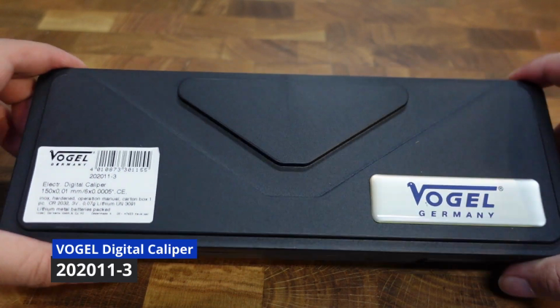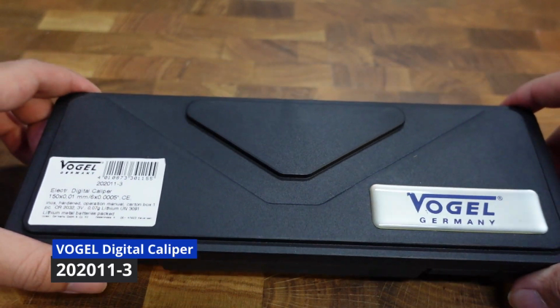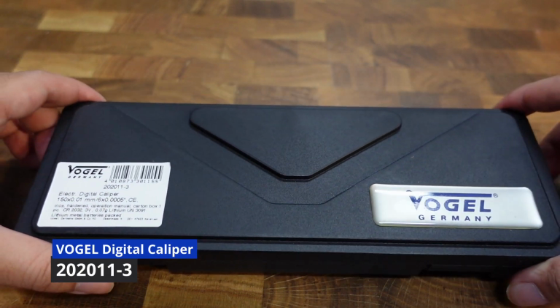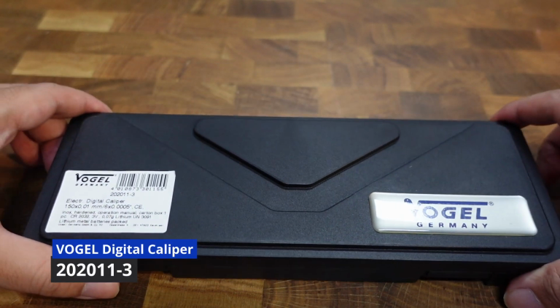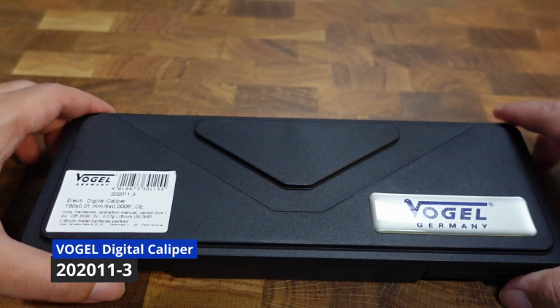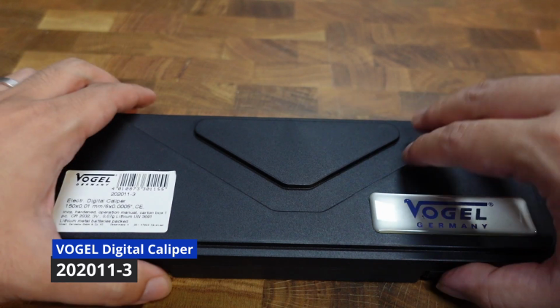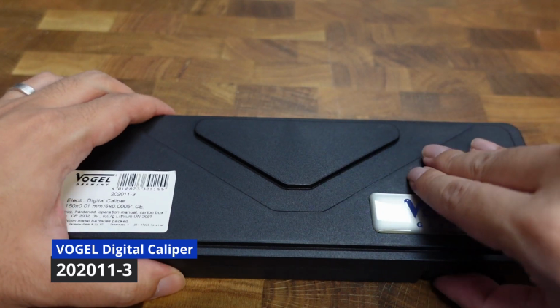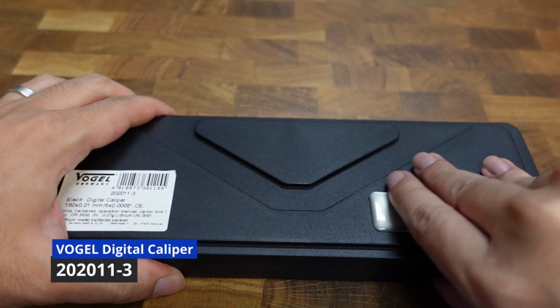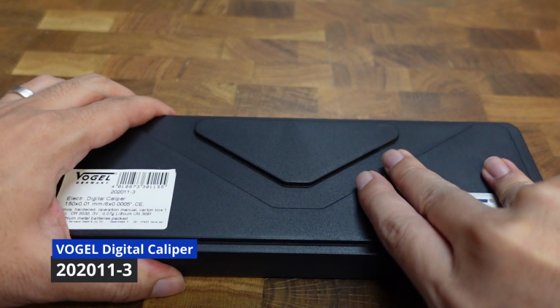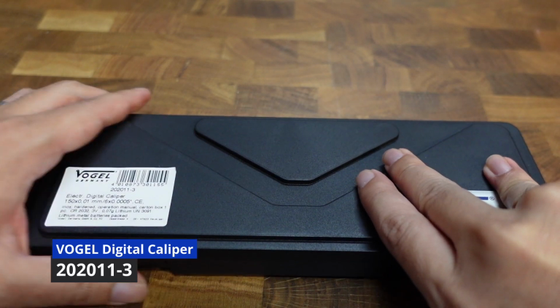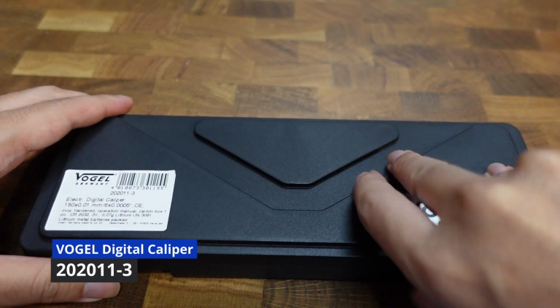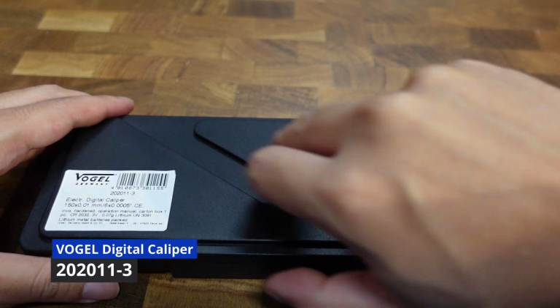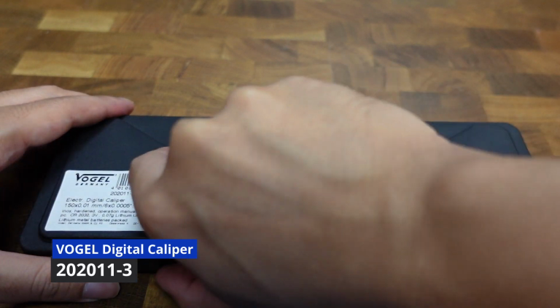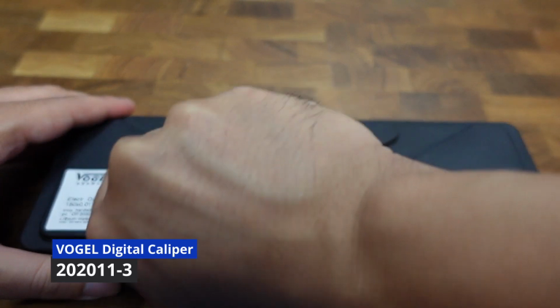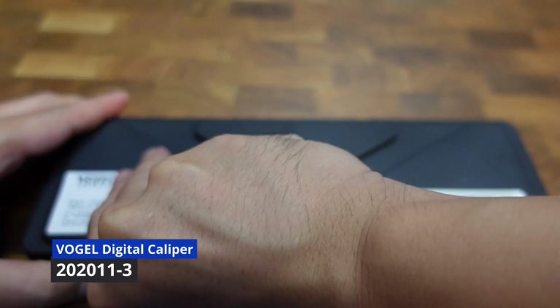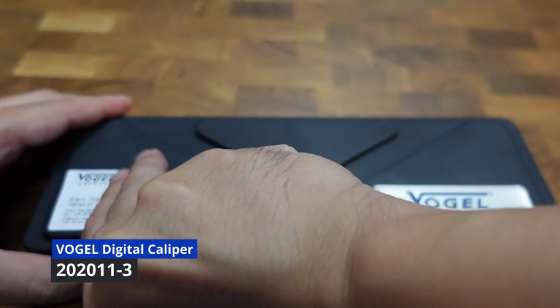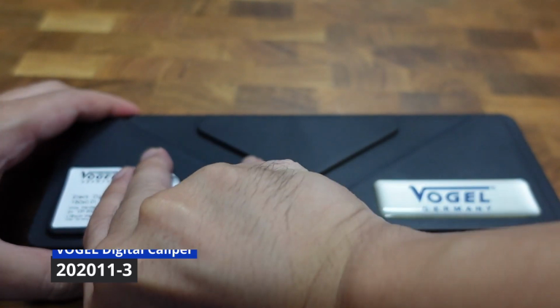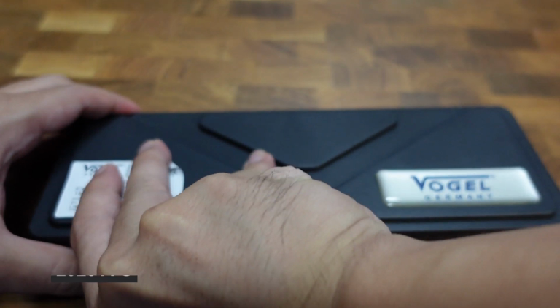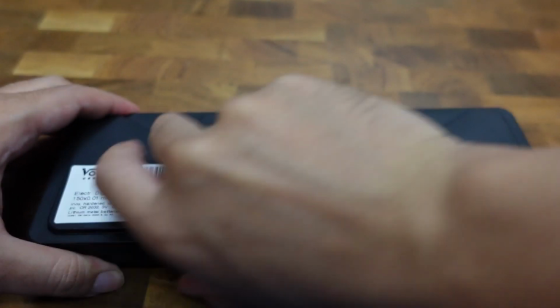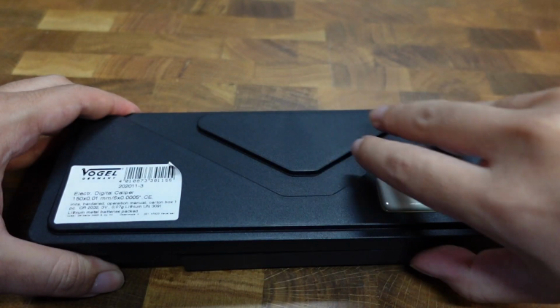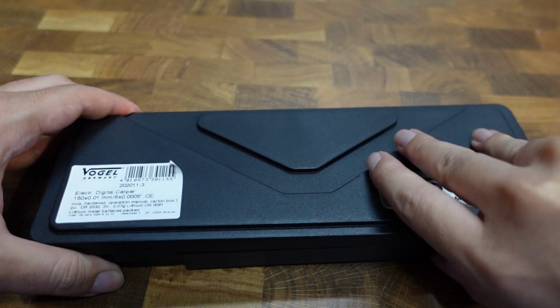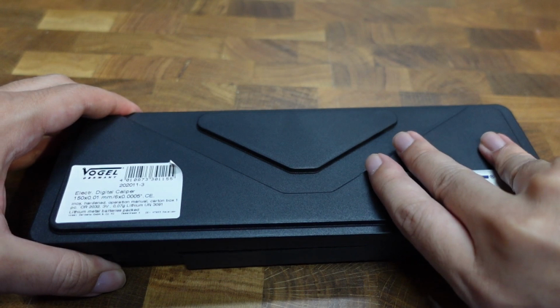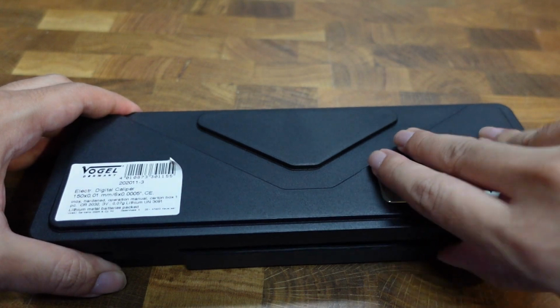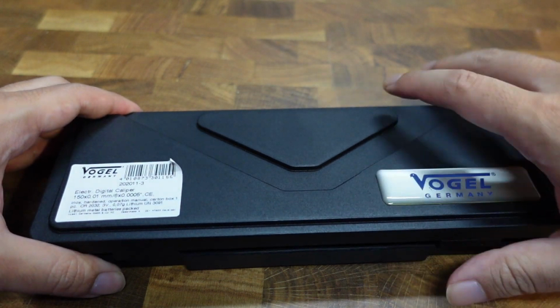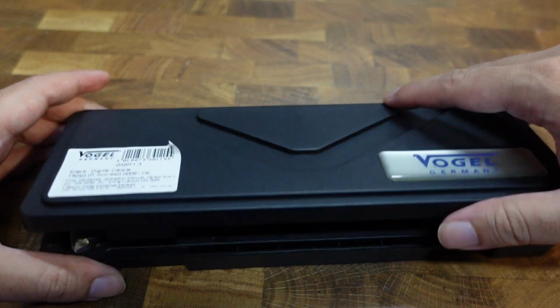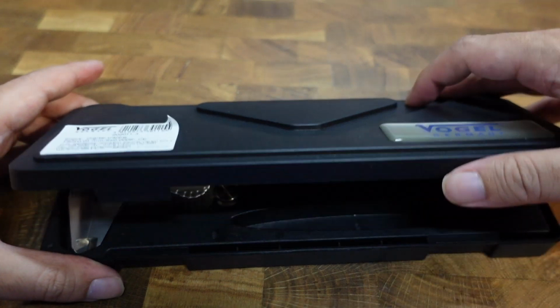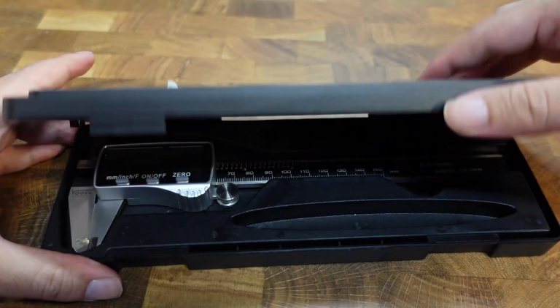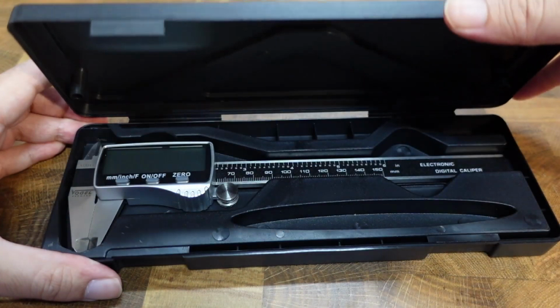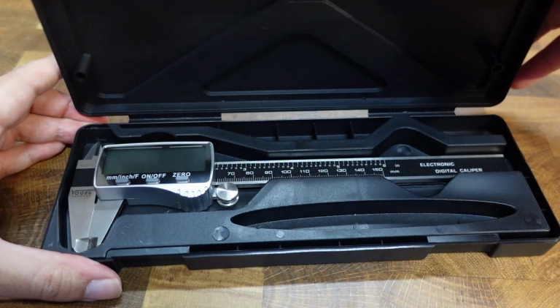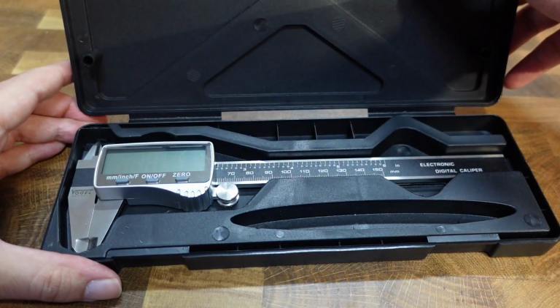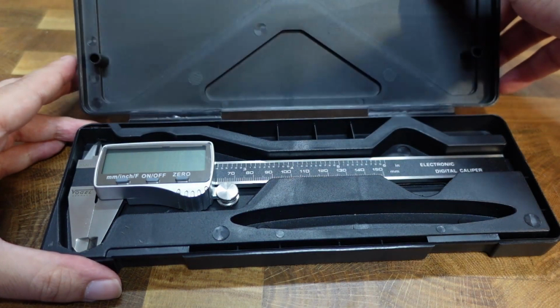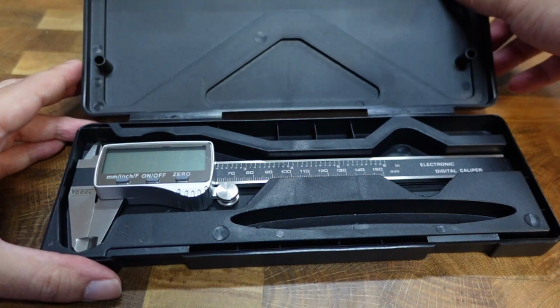The digital caliper from Vogel Germany is affordable and practical for everyday work. Vogel tools are inspected in Germany to ensure precise and reliable measurements.